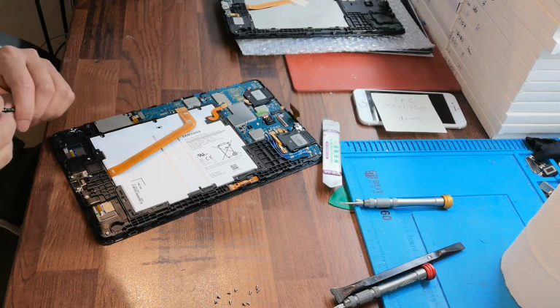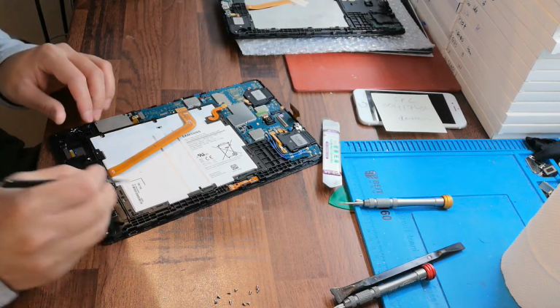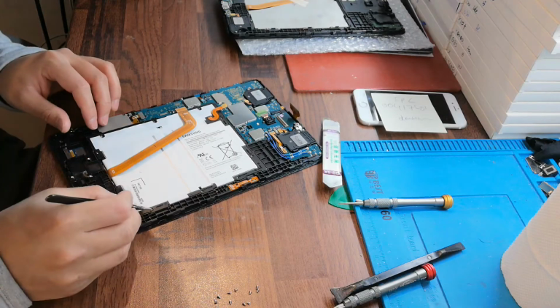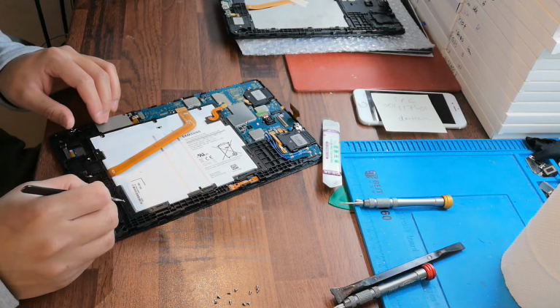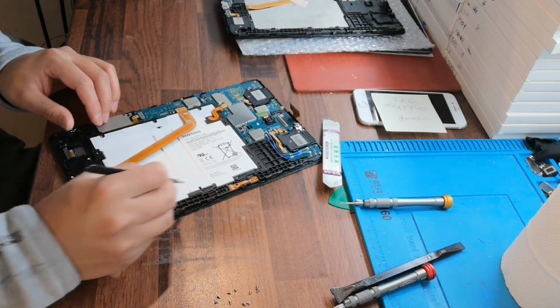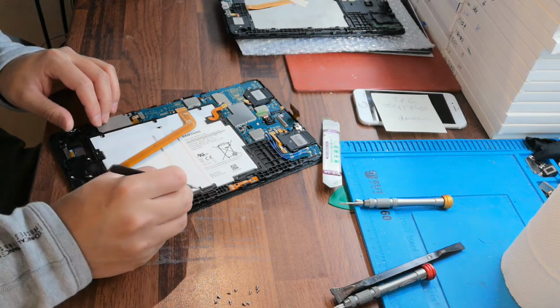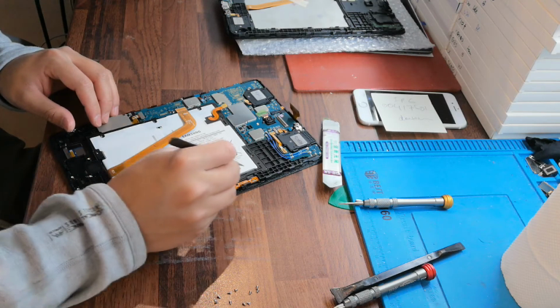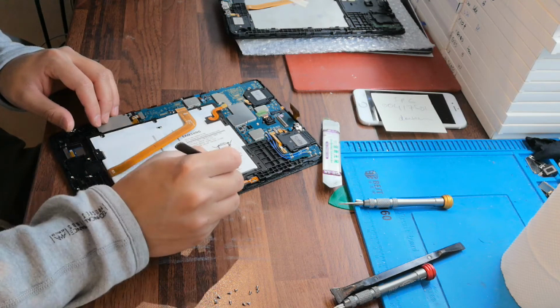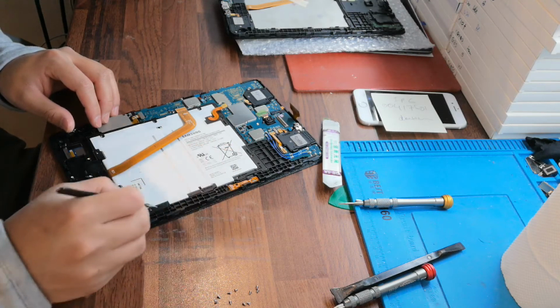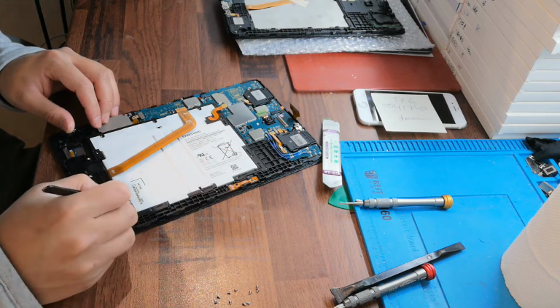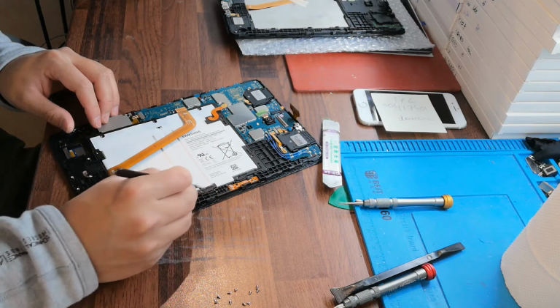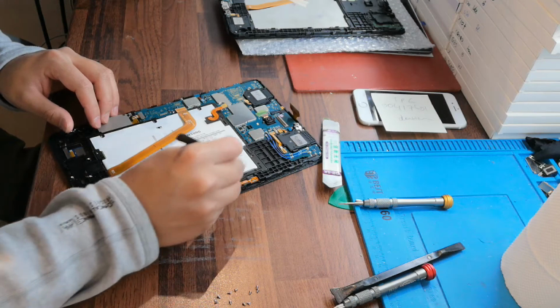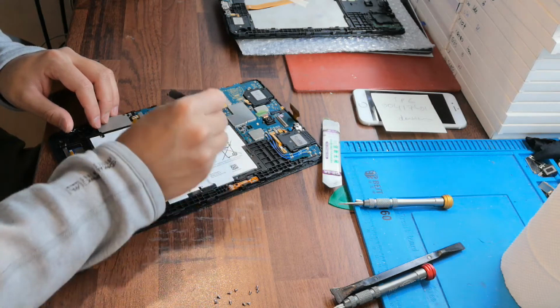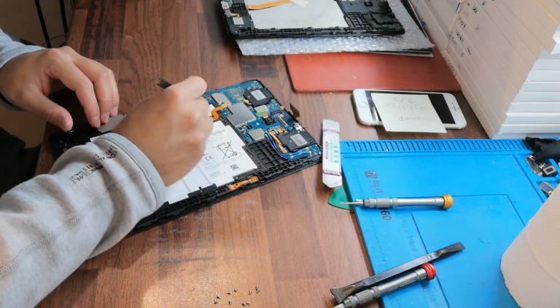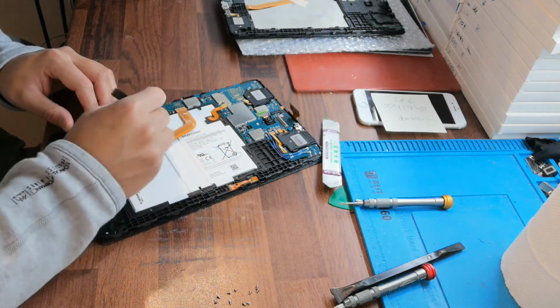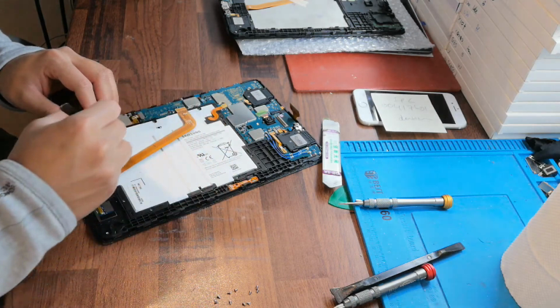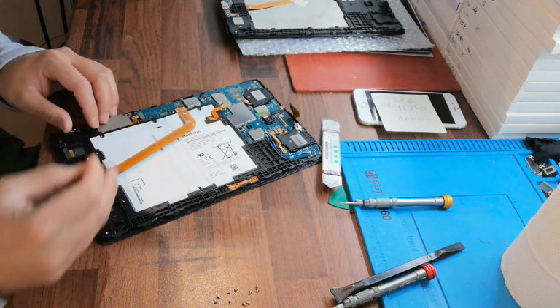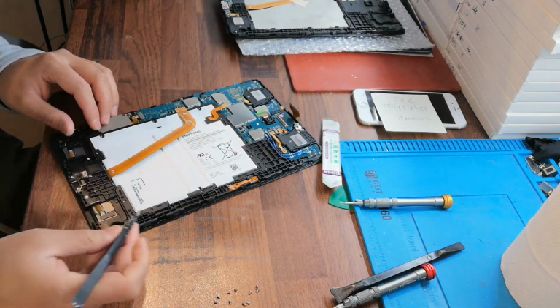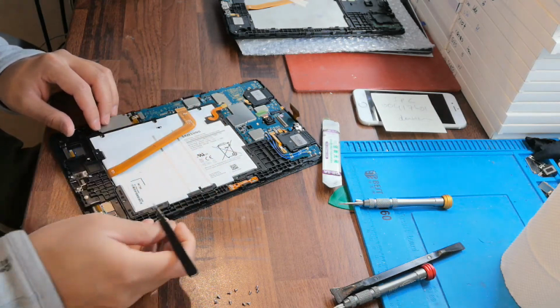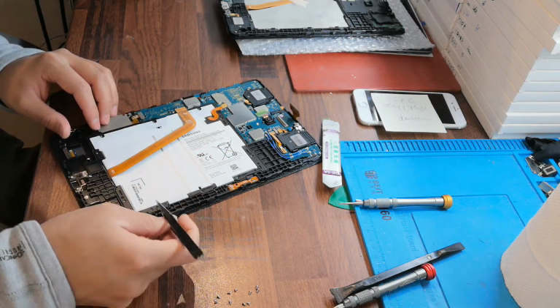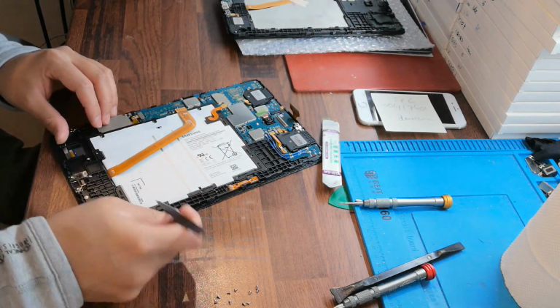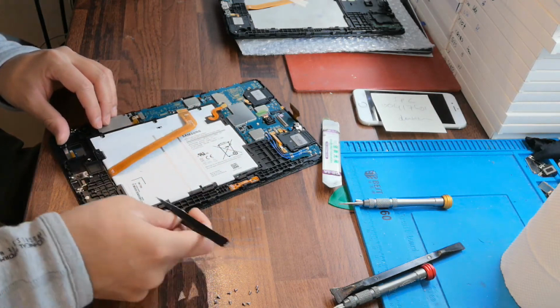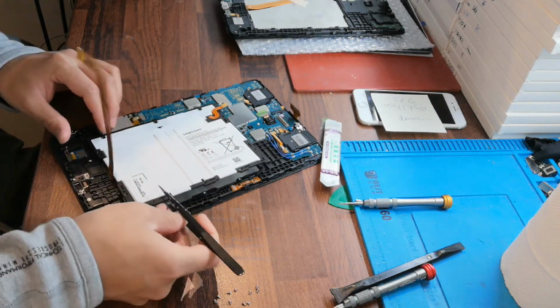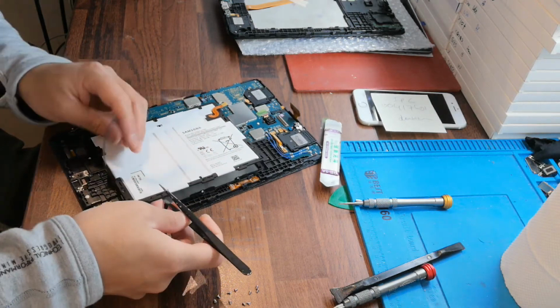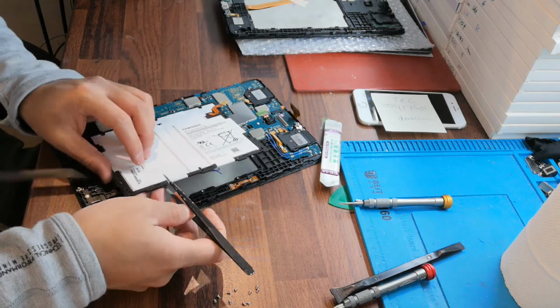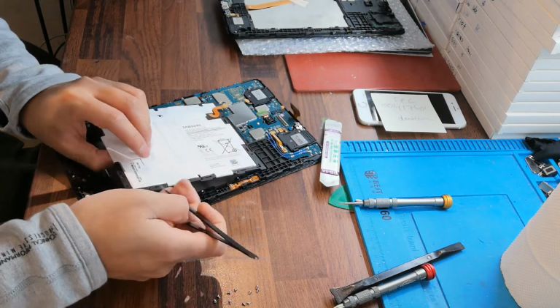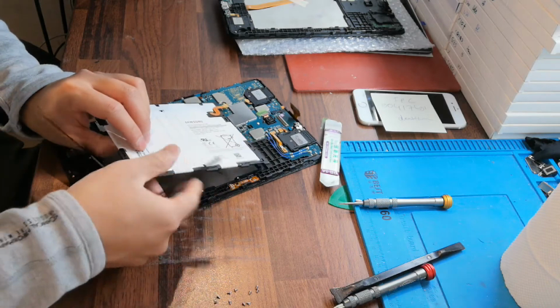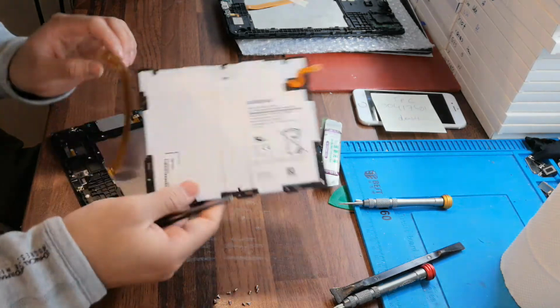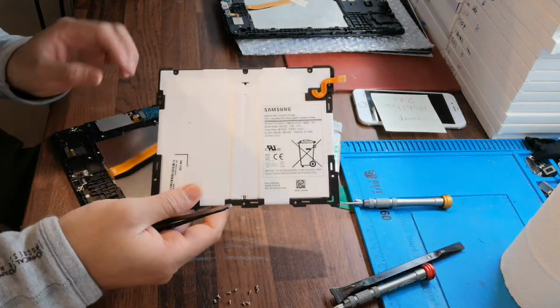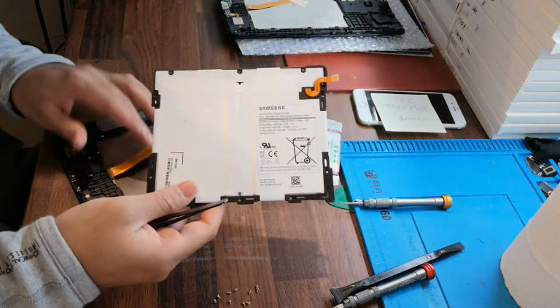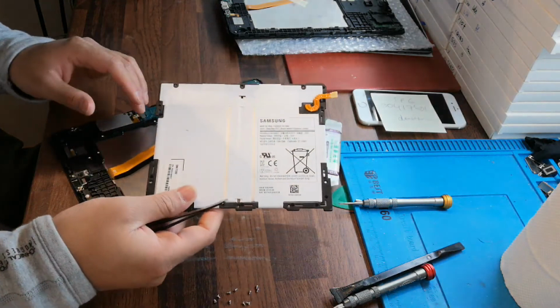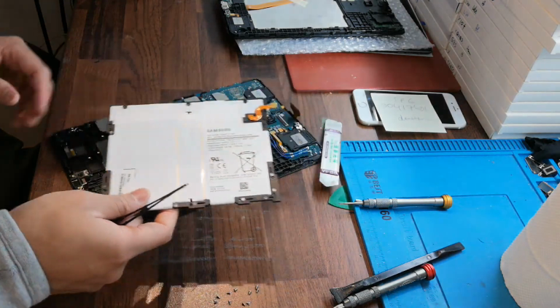You need to take out all of these screws: one, two, three, four, five, six, seven, eight, nine, ten. And then just take out this battery. Very easy, so easy.